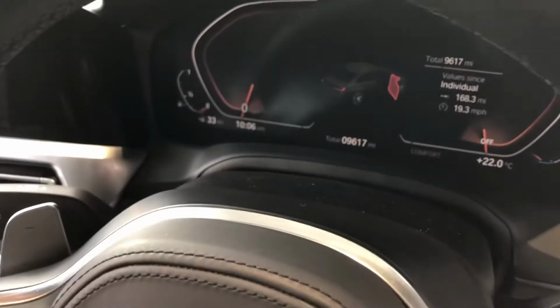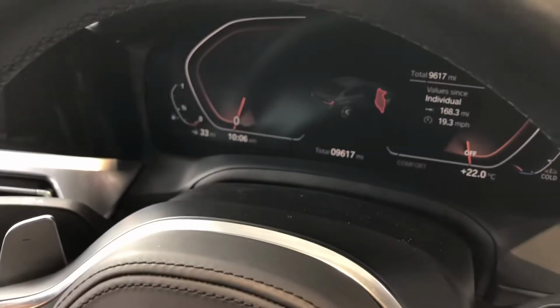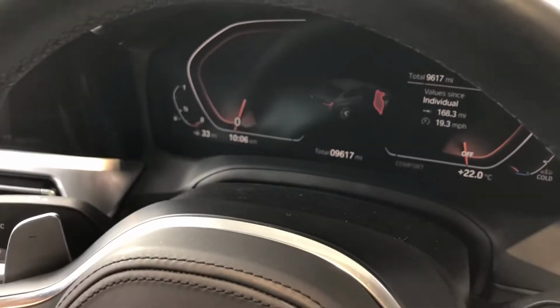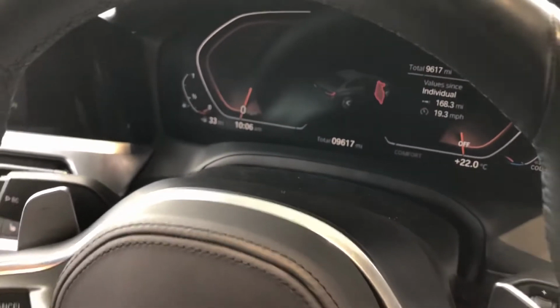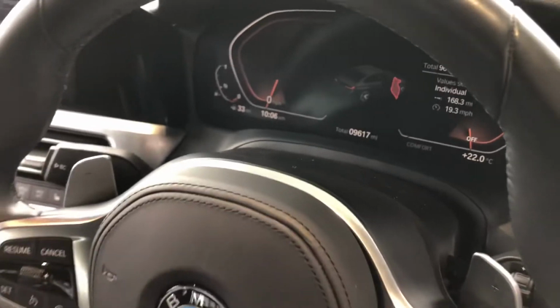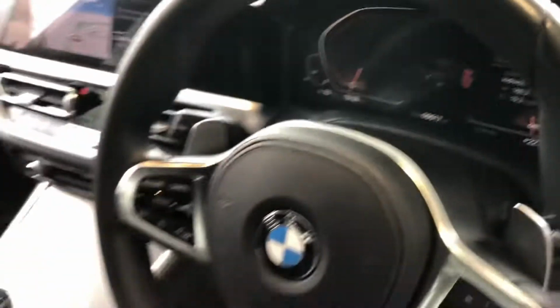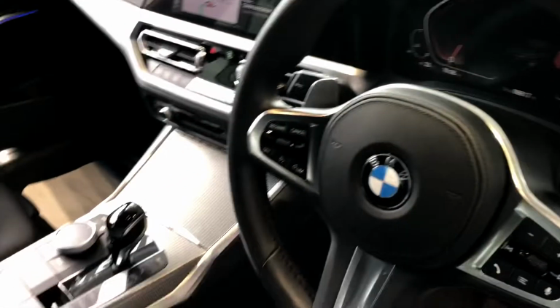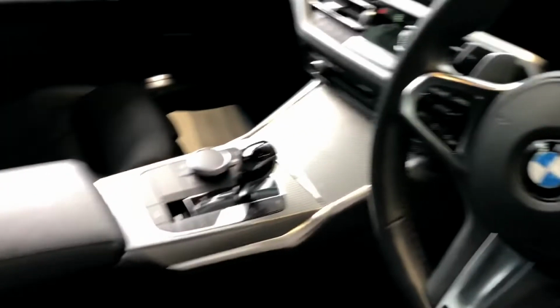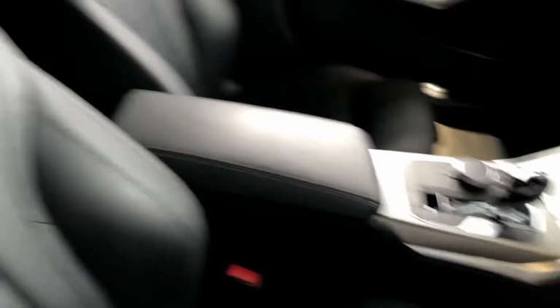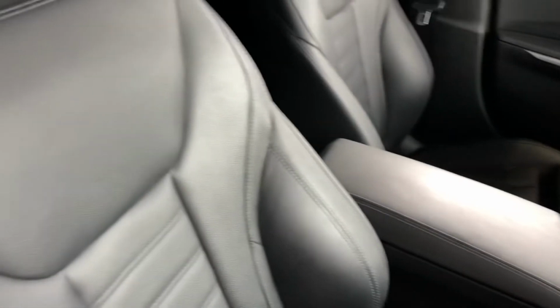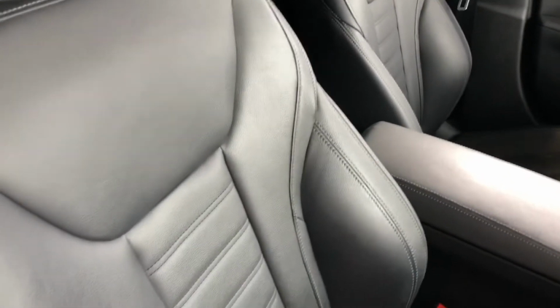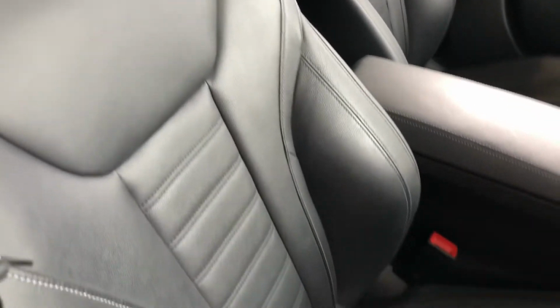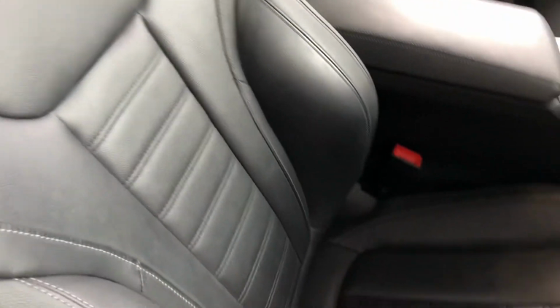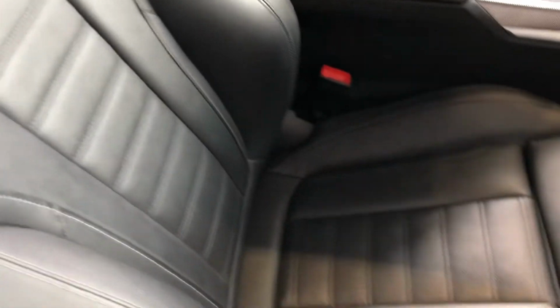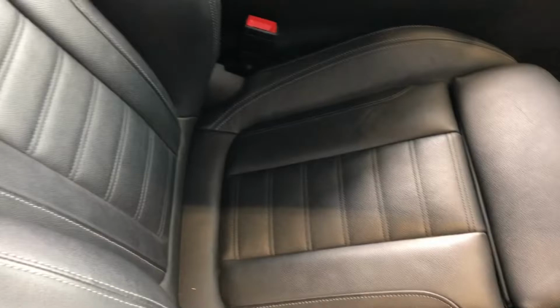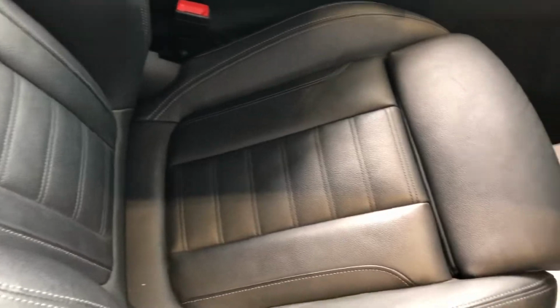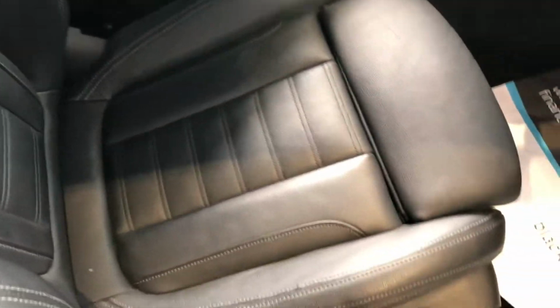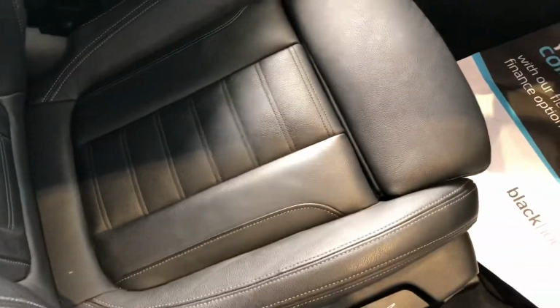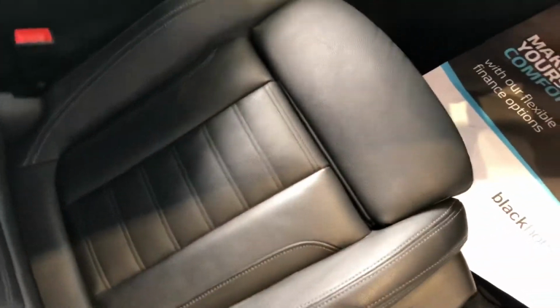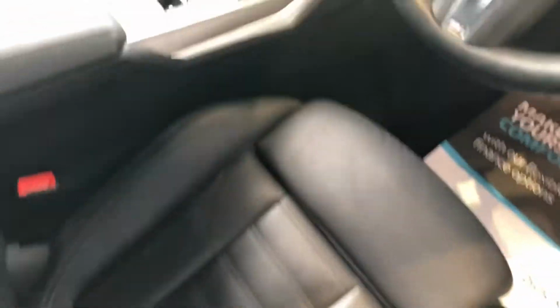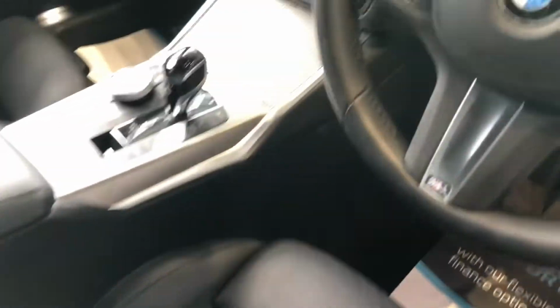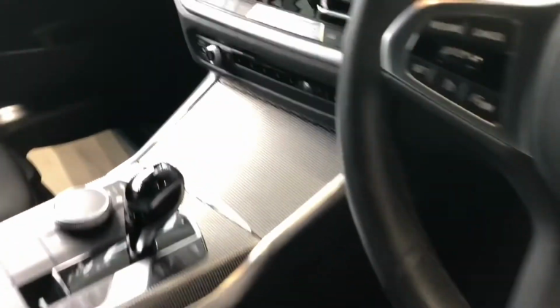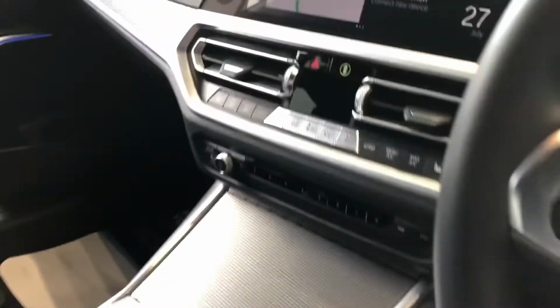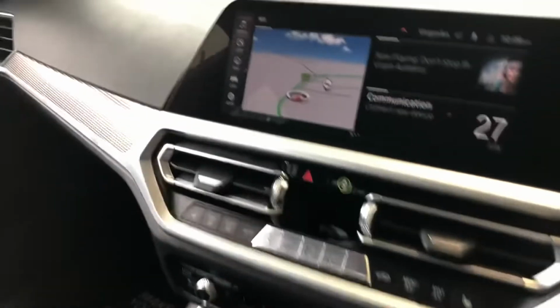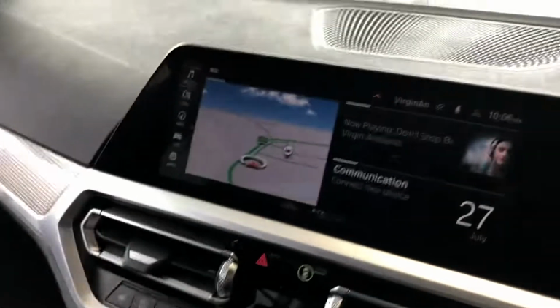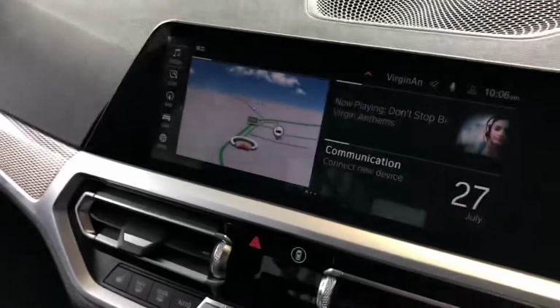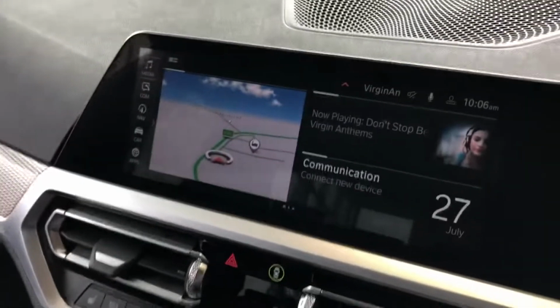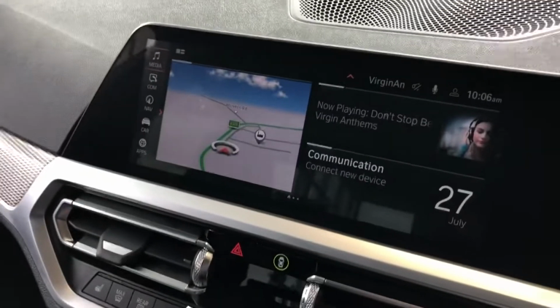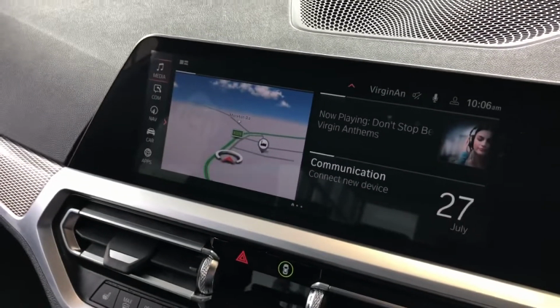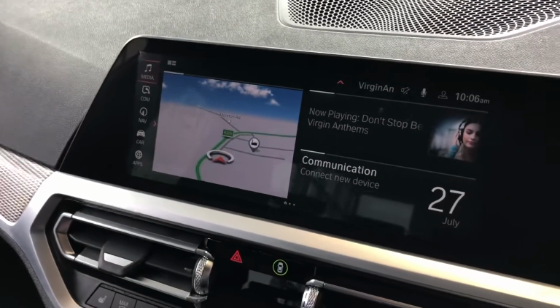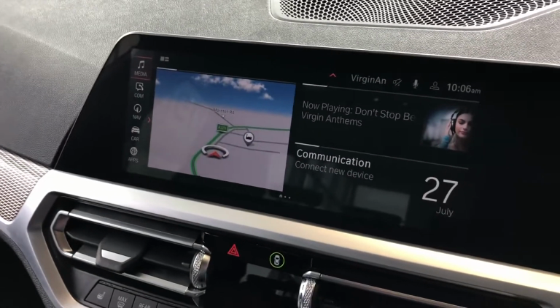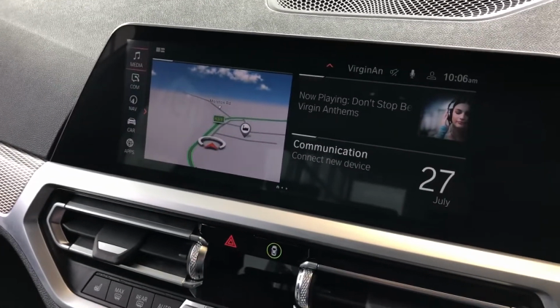Just 9,617 miles on the clock. You've got black heated leather seats in the front that are immaculate, and then you've got the latest BMW system on here, so you've got satellite navigation and DAB radio.